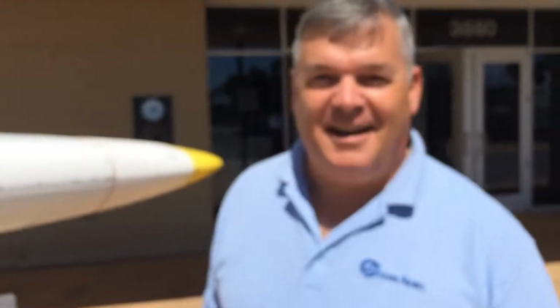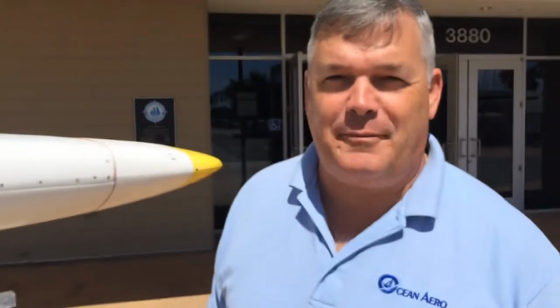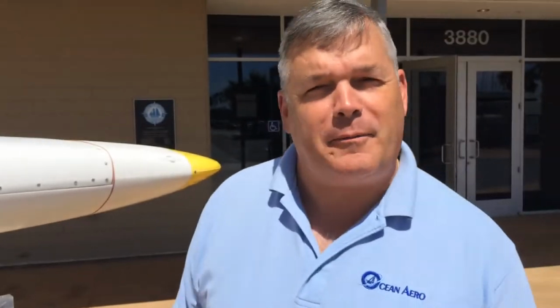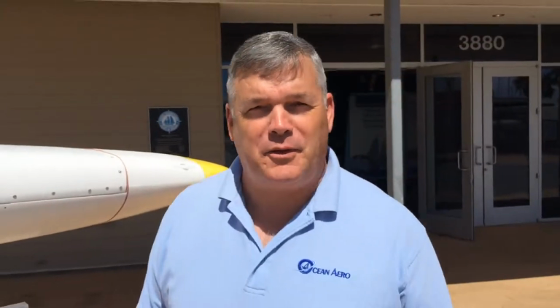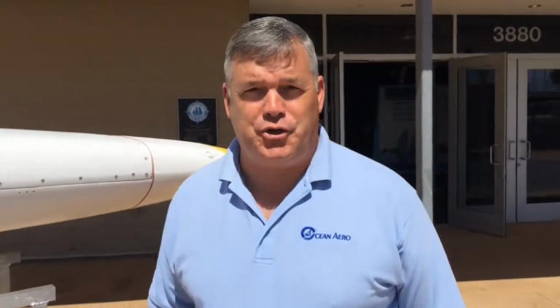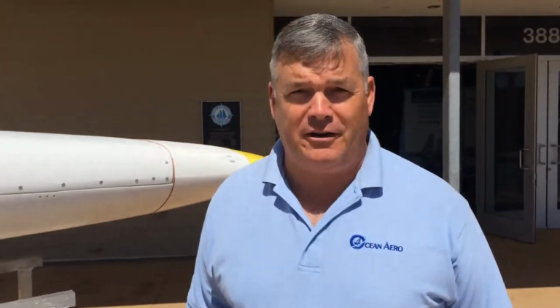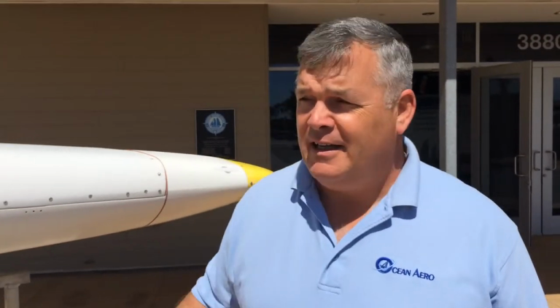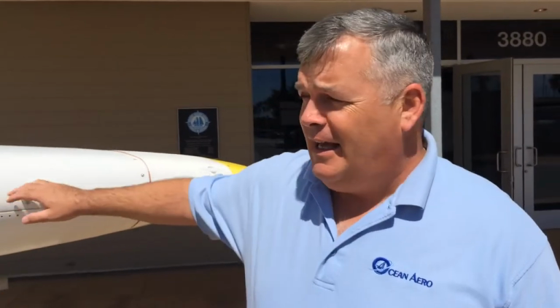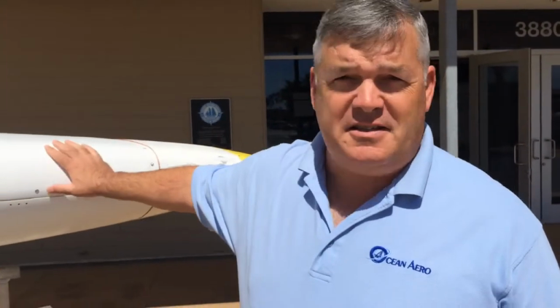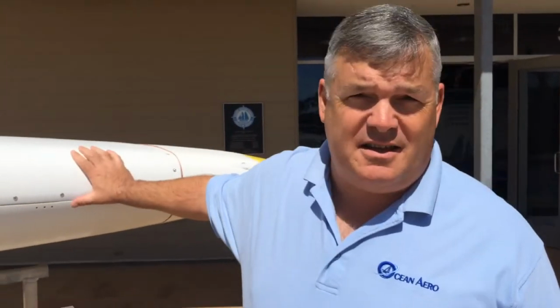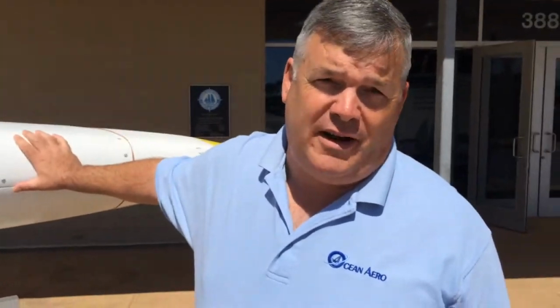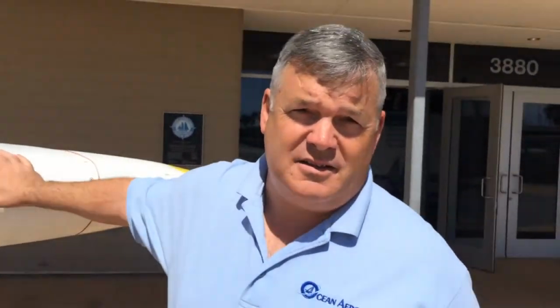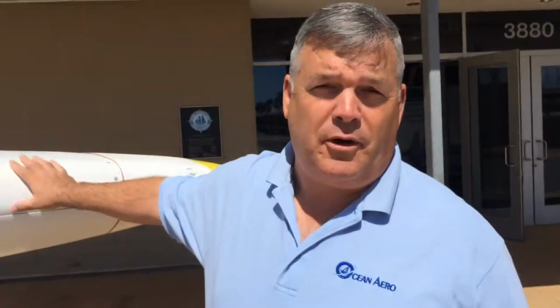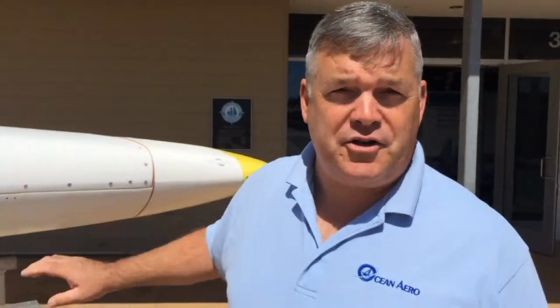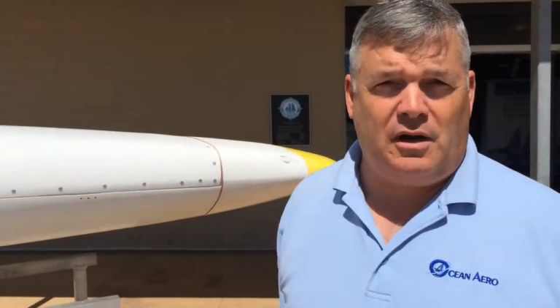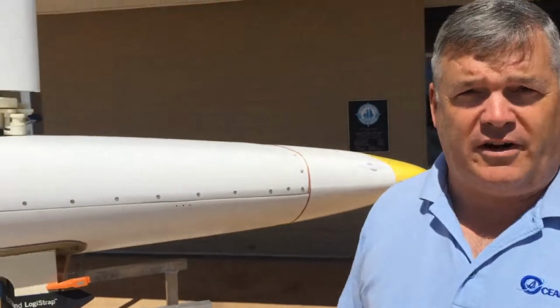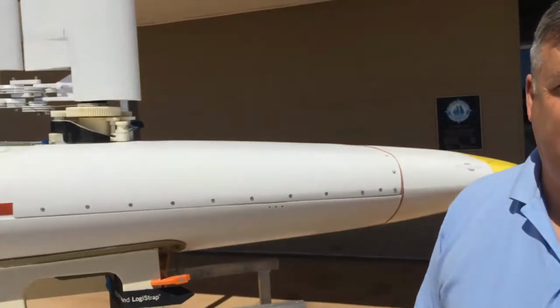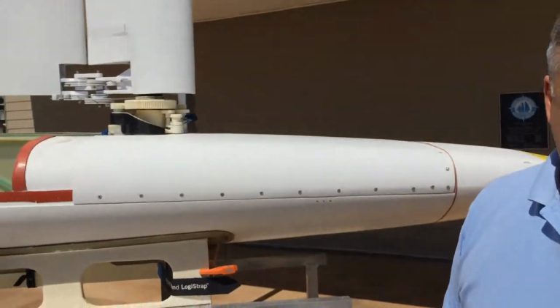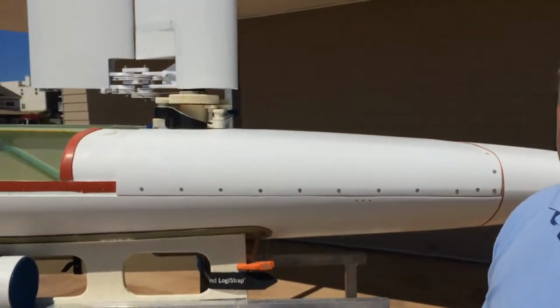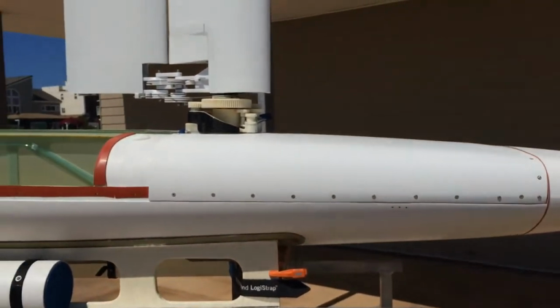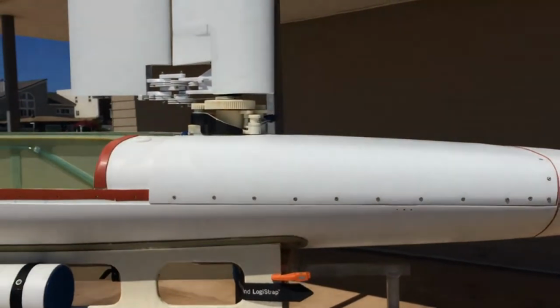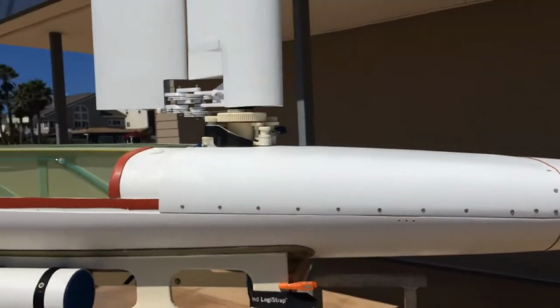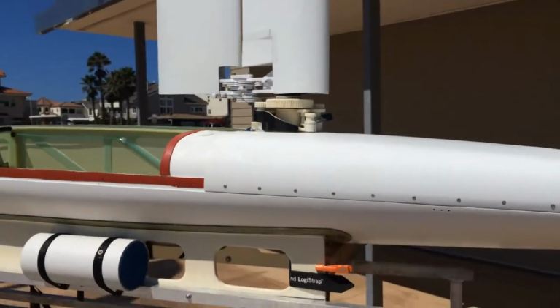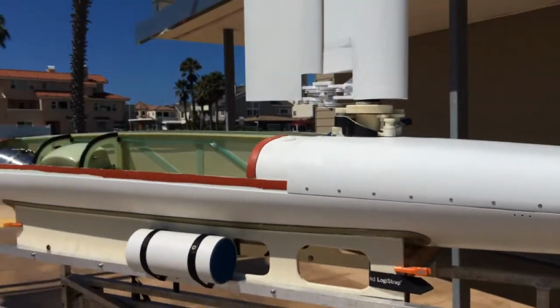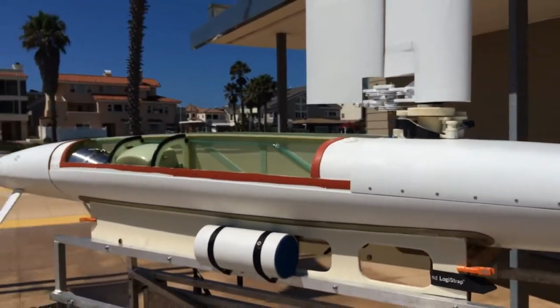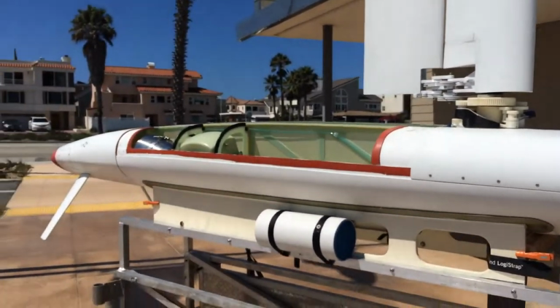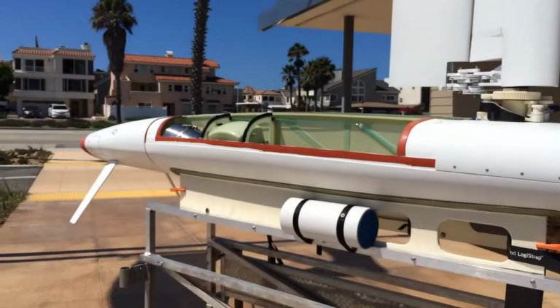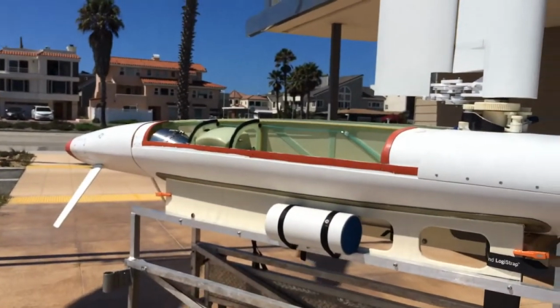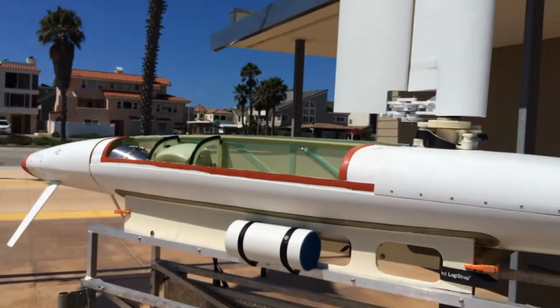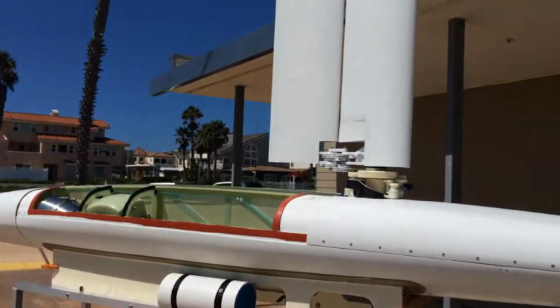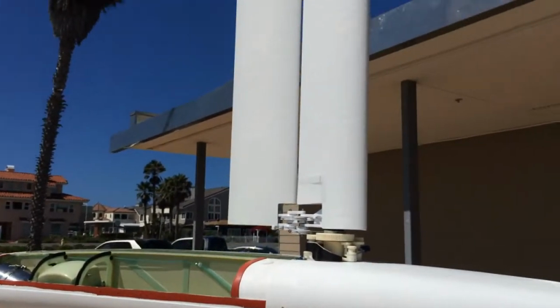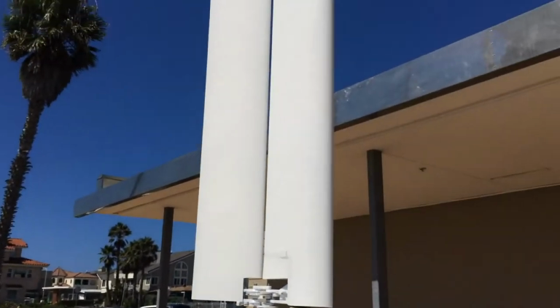Hi, I'm Eric Patton with Ocean Arrow, and this is the Submarine. This is a pre-production model of our S10 vehicle. Our S10 vehicle is the vehicle that can go from the surface down to 10 meters.